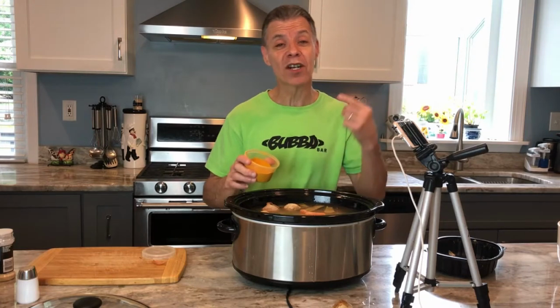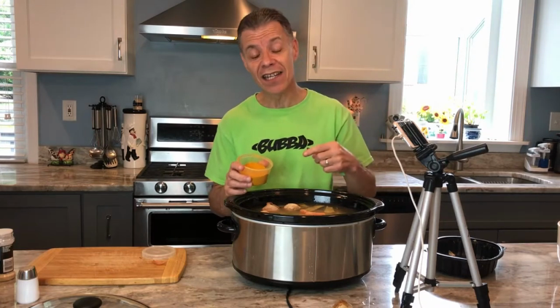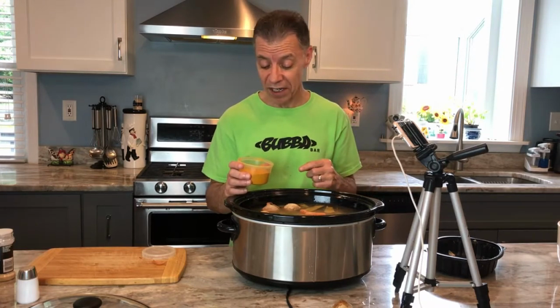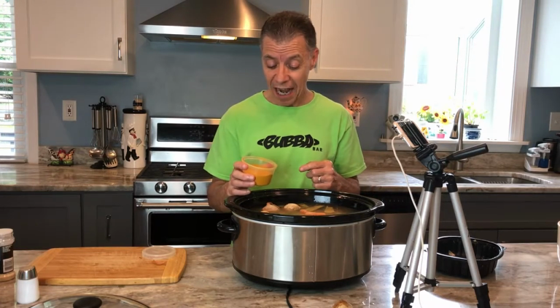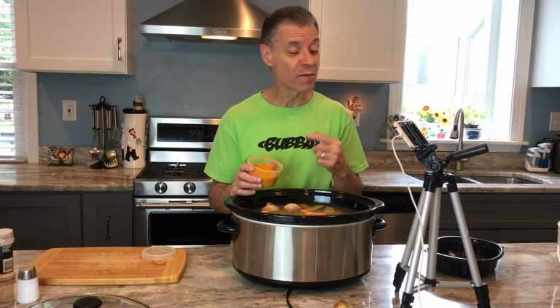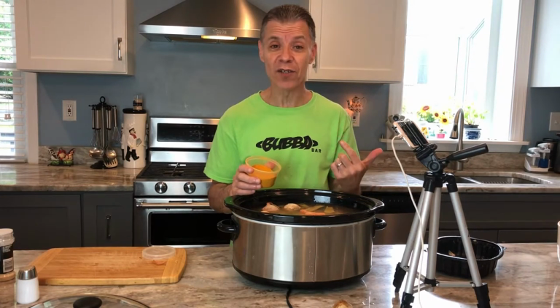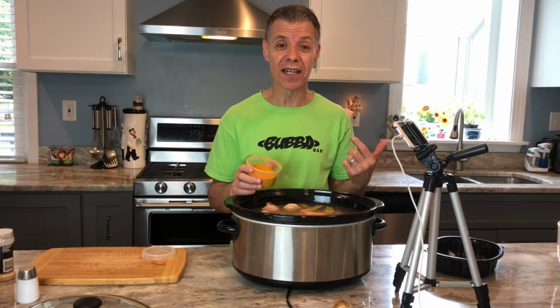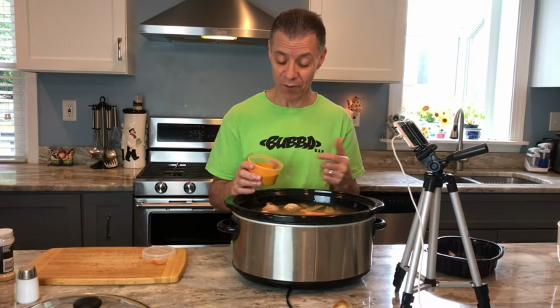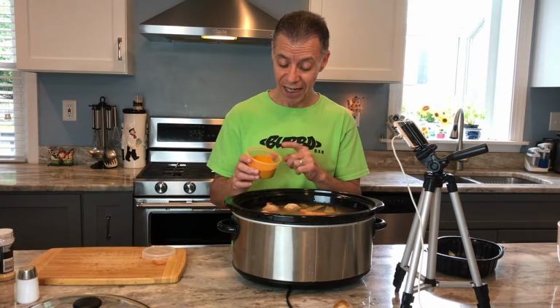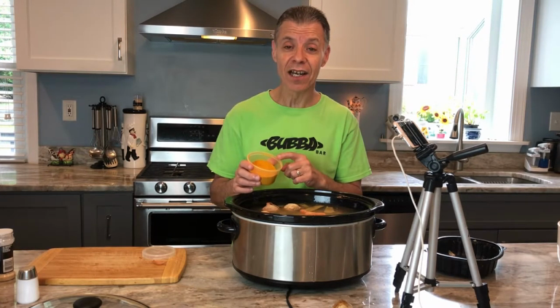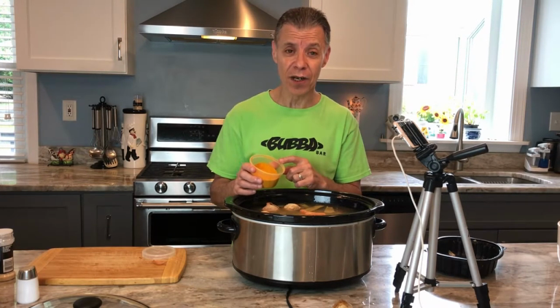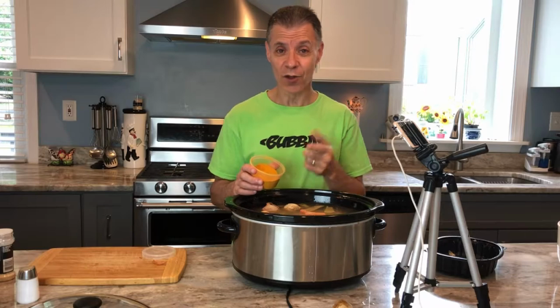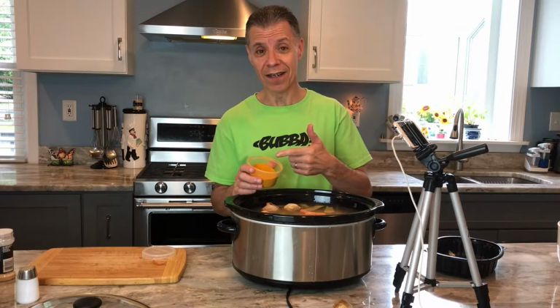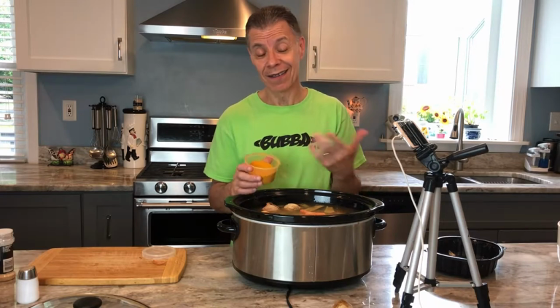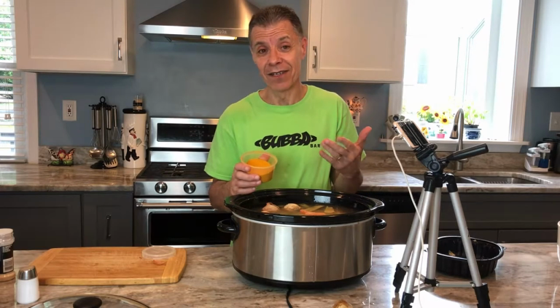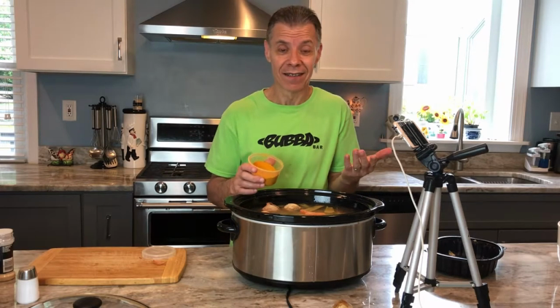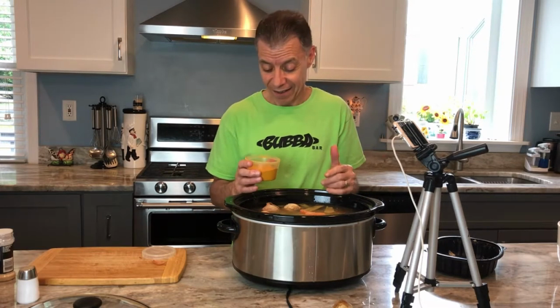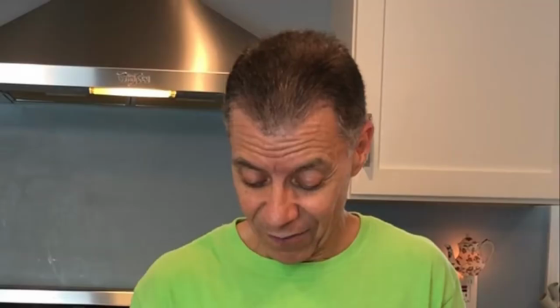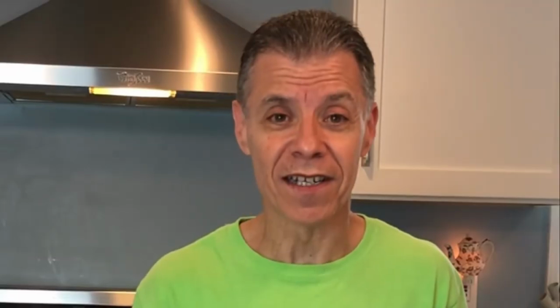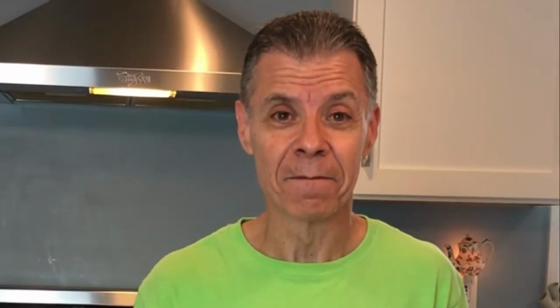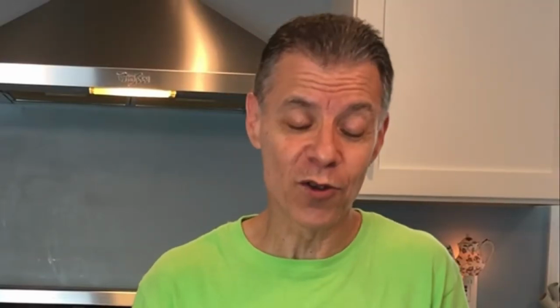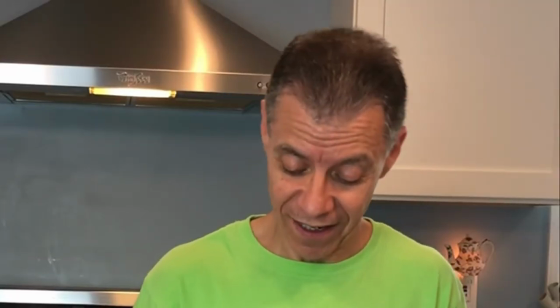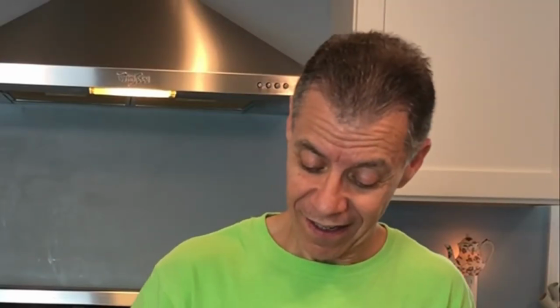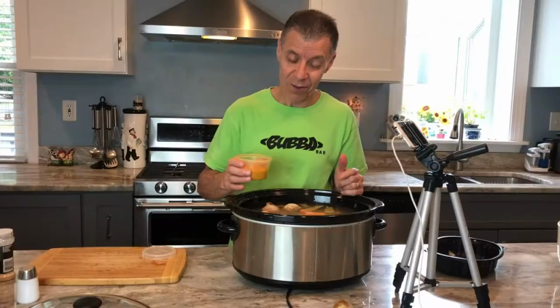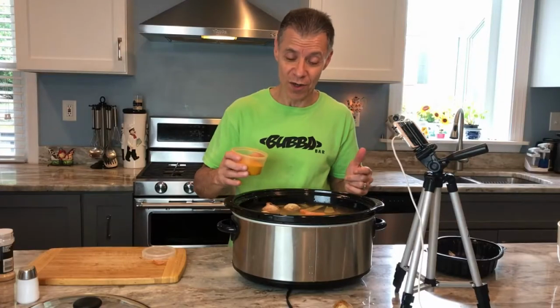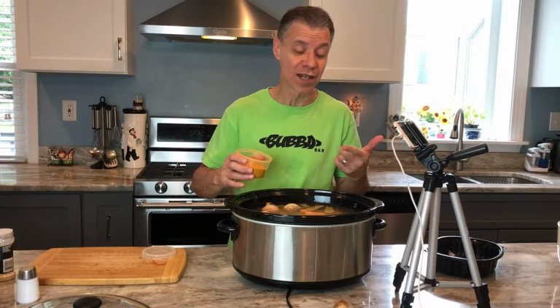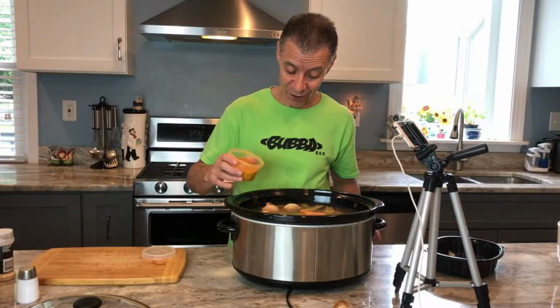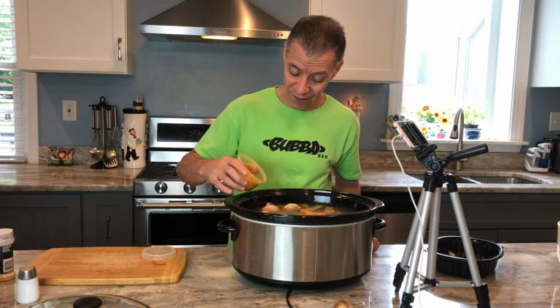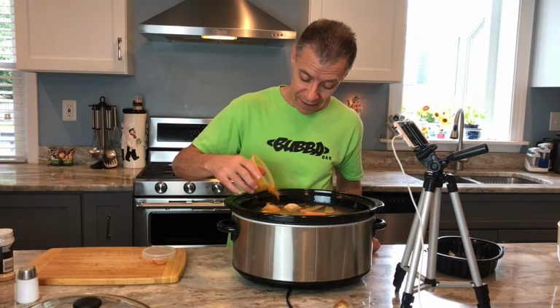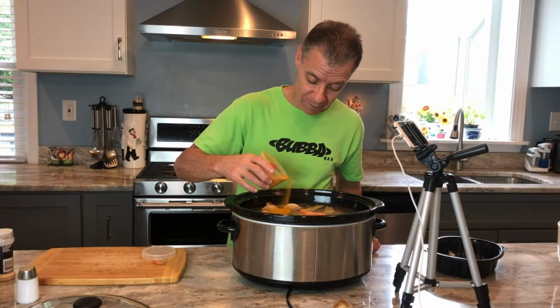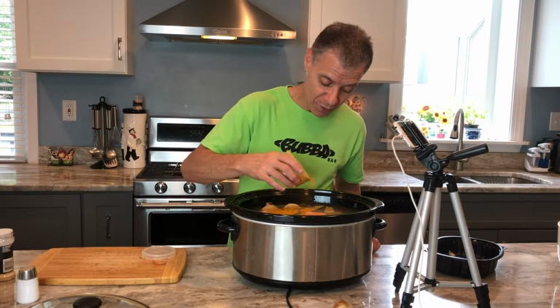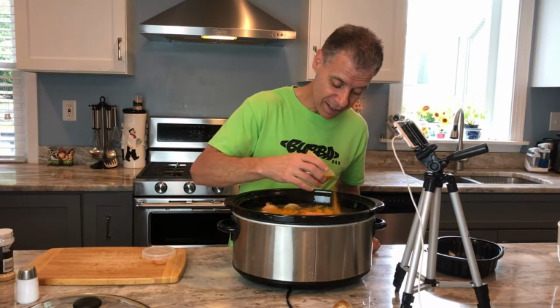I put it in my eggs in the morning, I put it in my rice when I steam some rice. Turmeric — I don't know which pronunciation is right, I call it turmeric, you can call it what you want — just put it in. Good stuff. Put some turmeric in there.